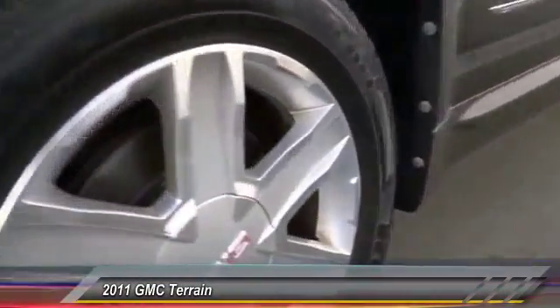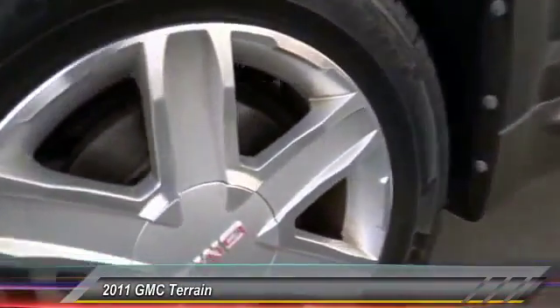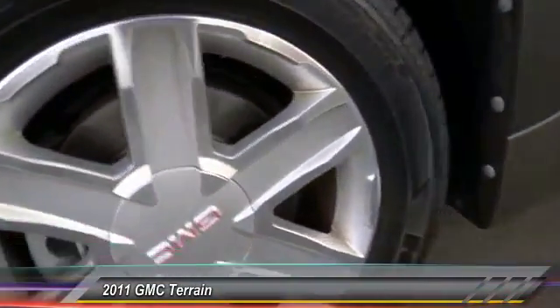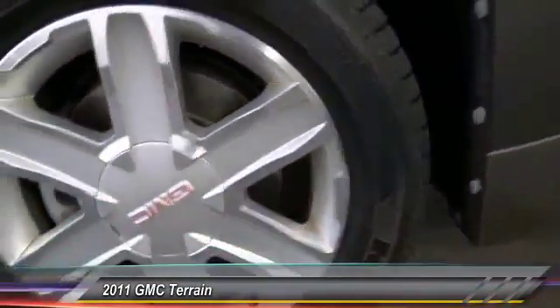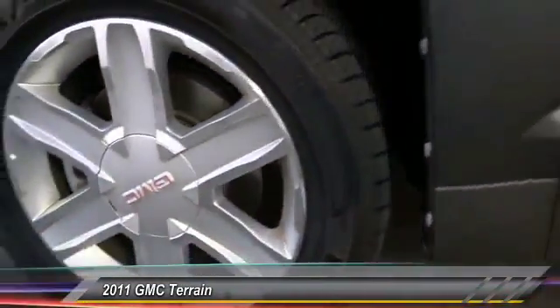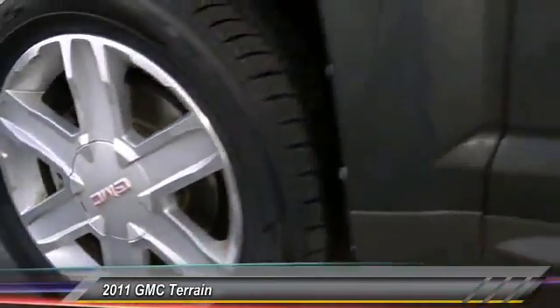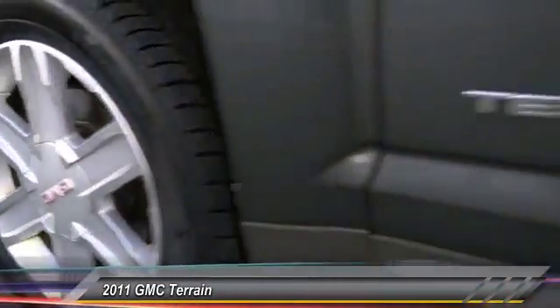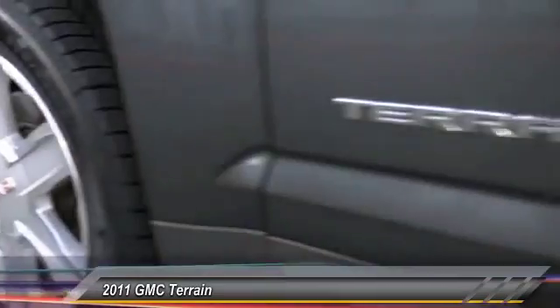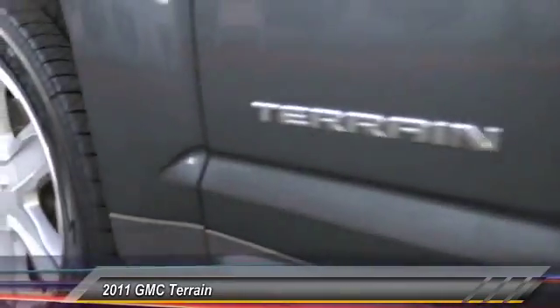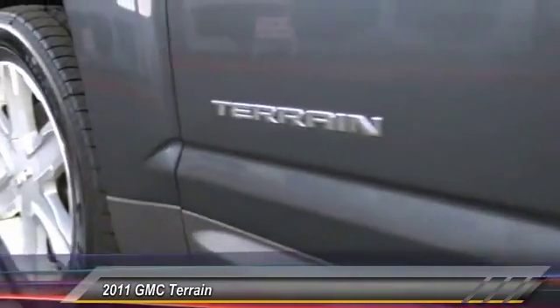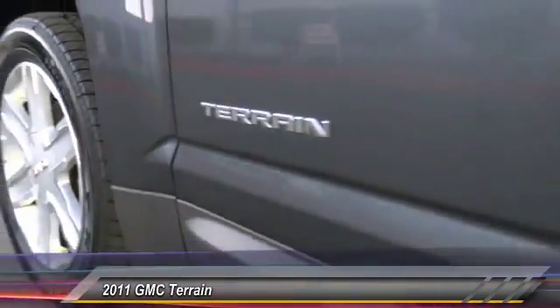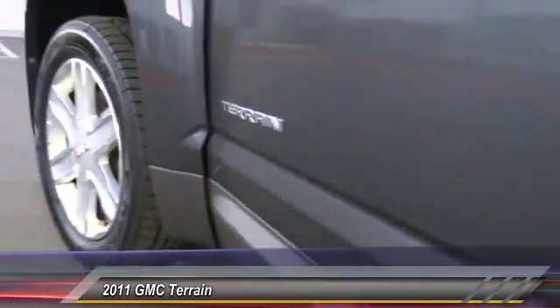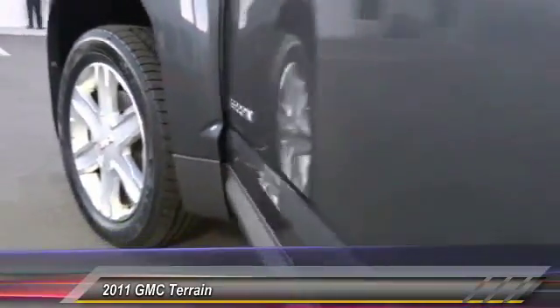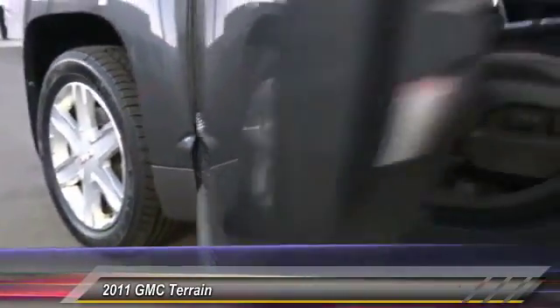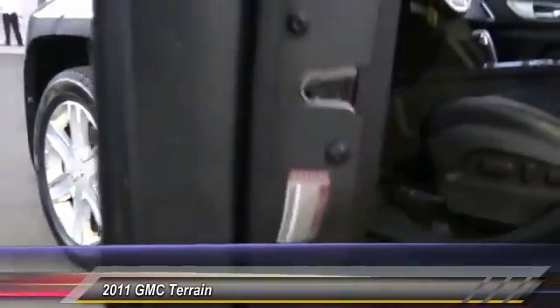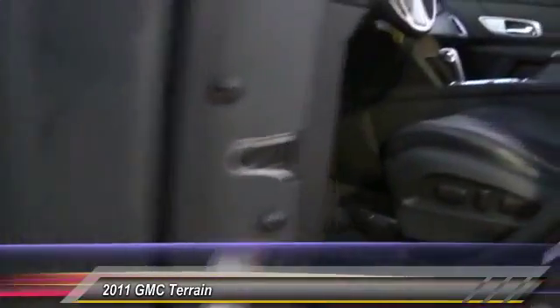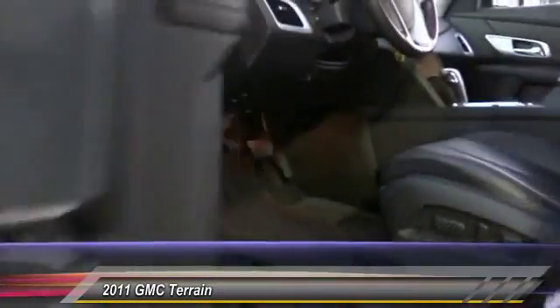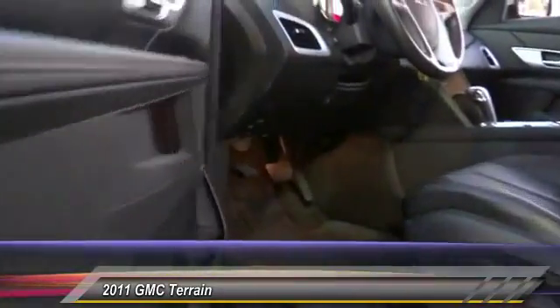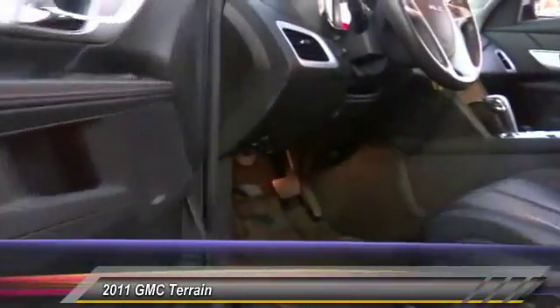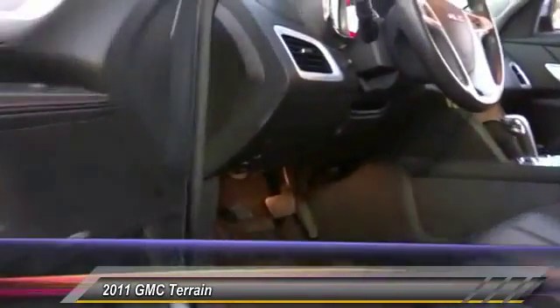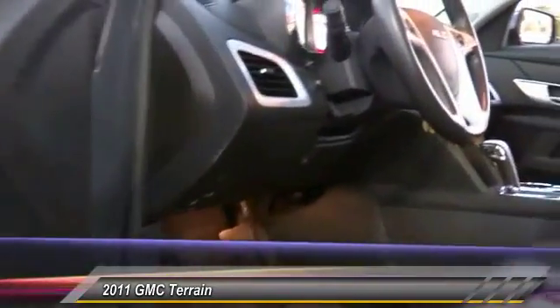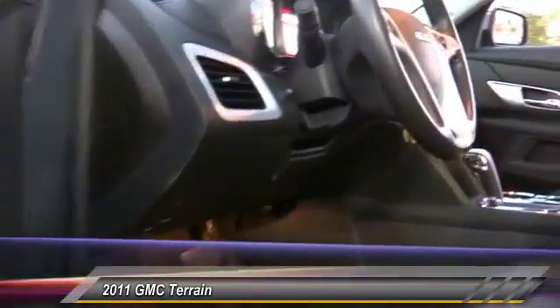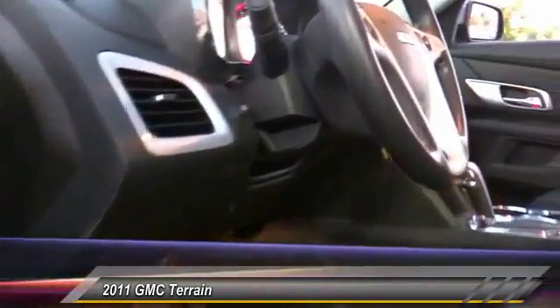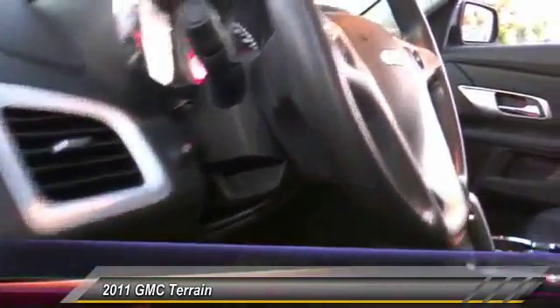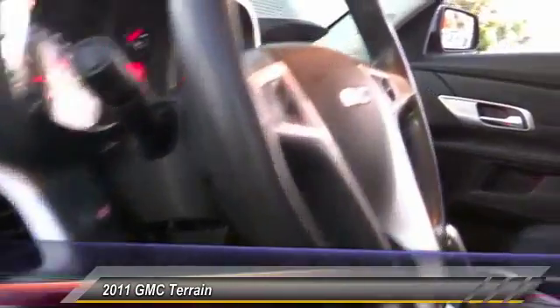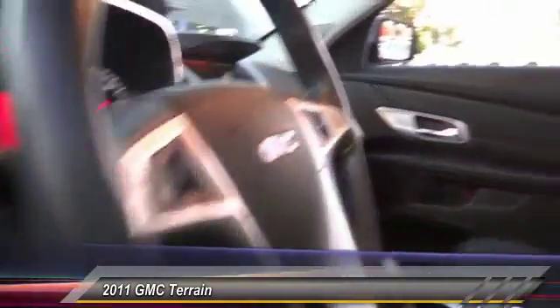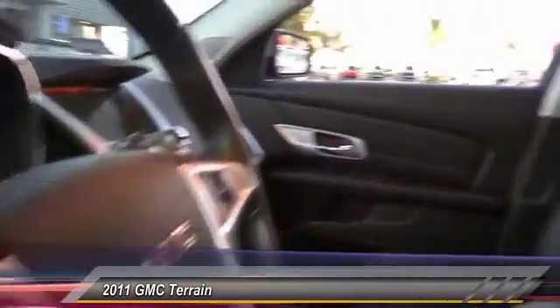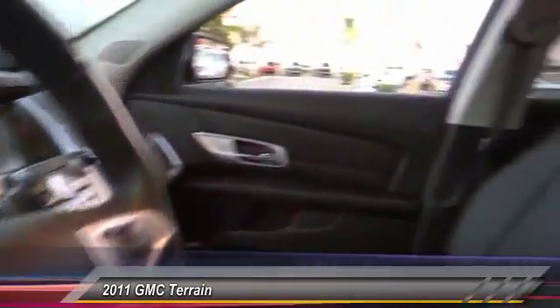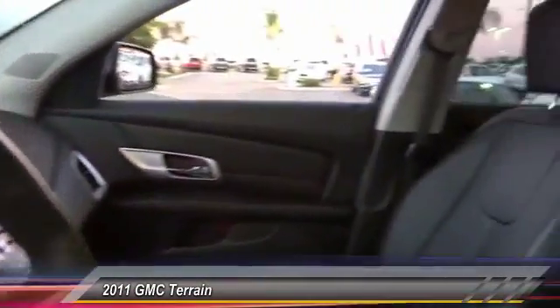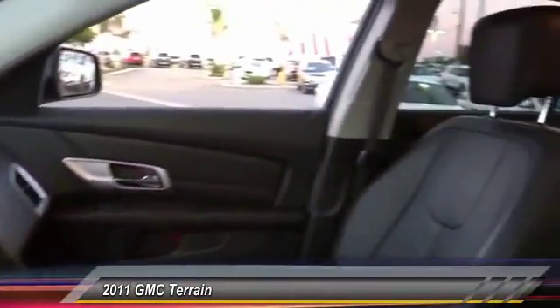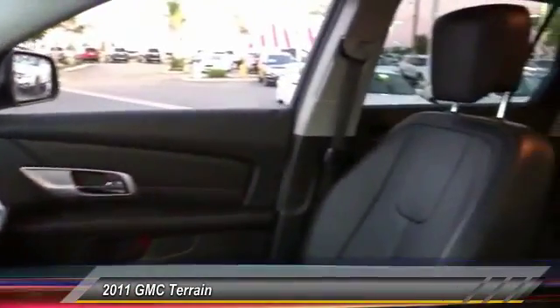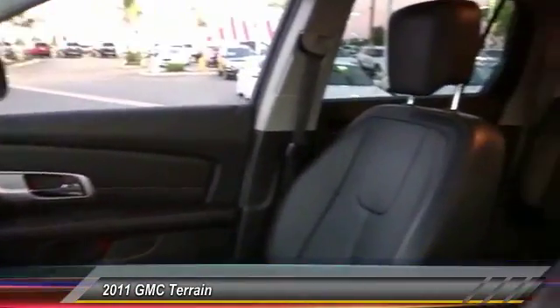Here are some of this vehicle's great options: navigation system, heated seats, backup camera, keyless entry, traction control, and leather-wrapped steering wheel.